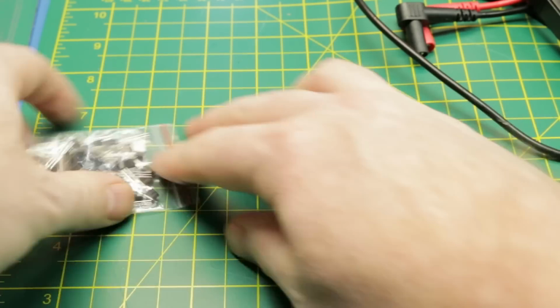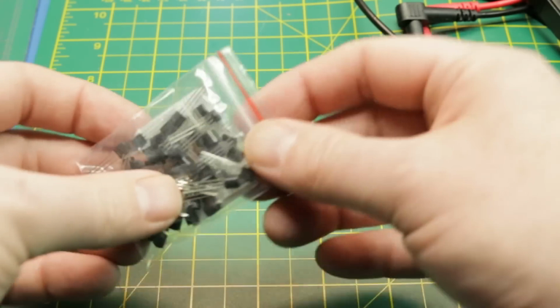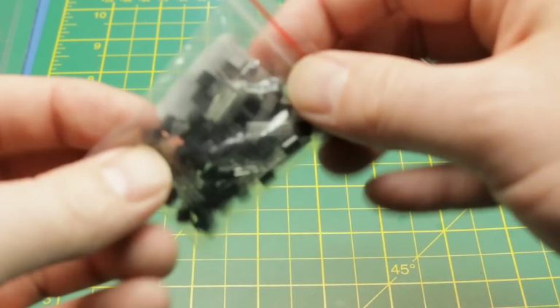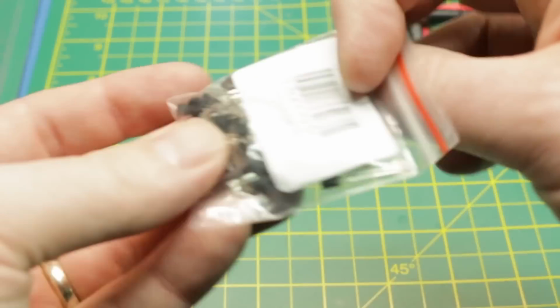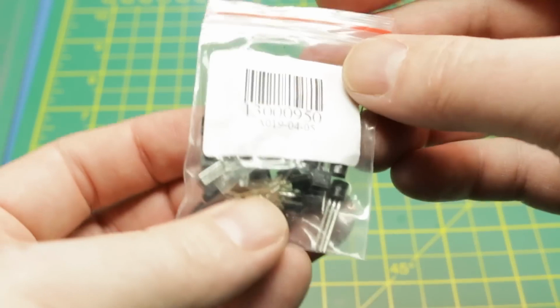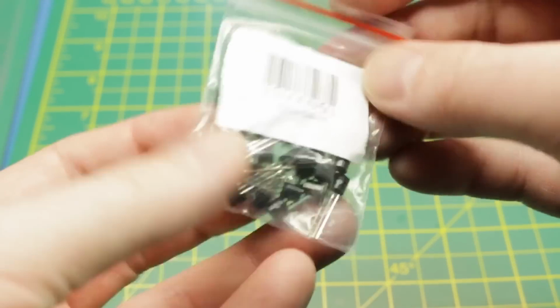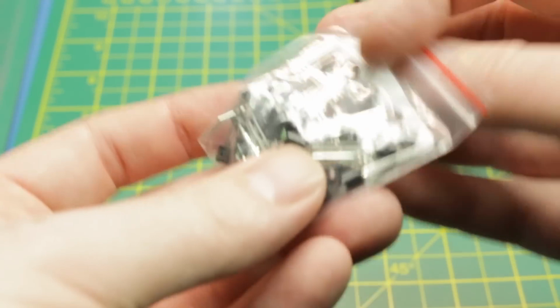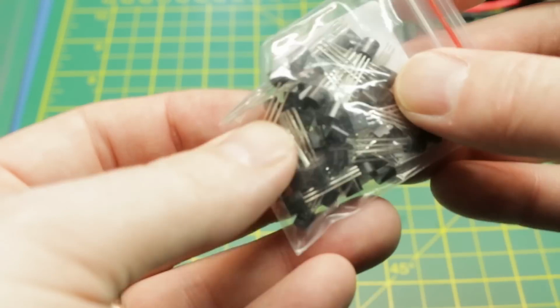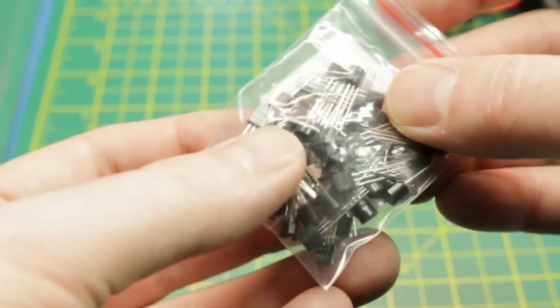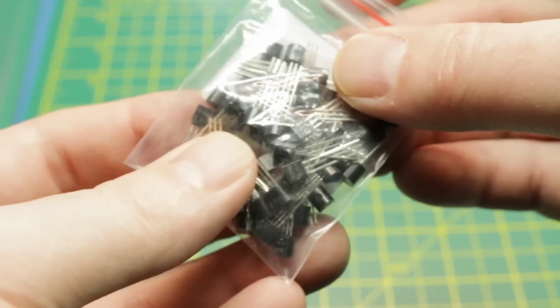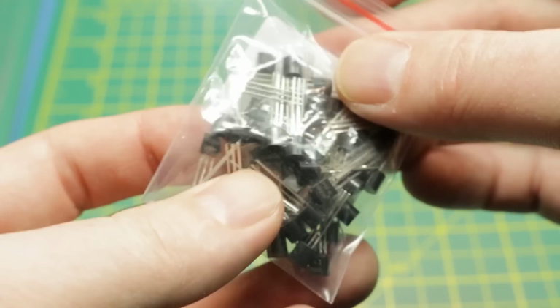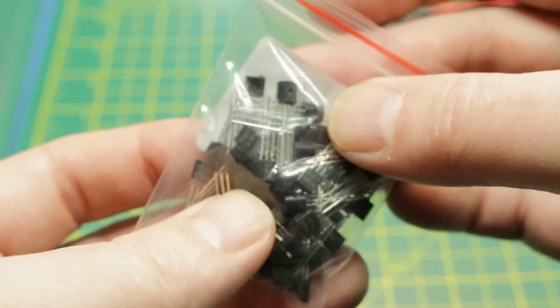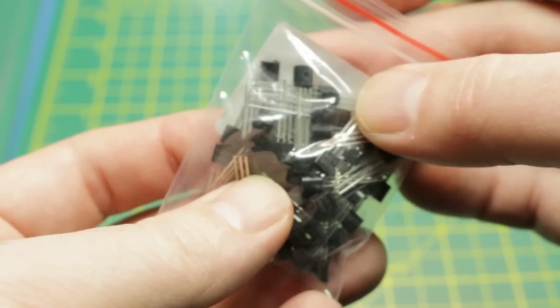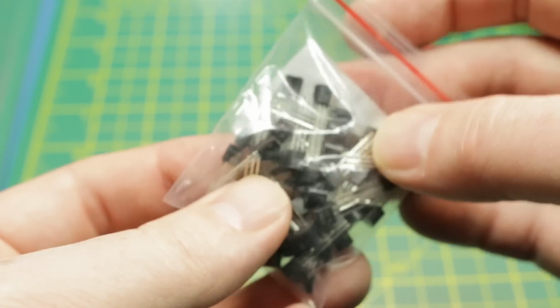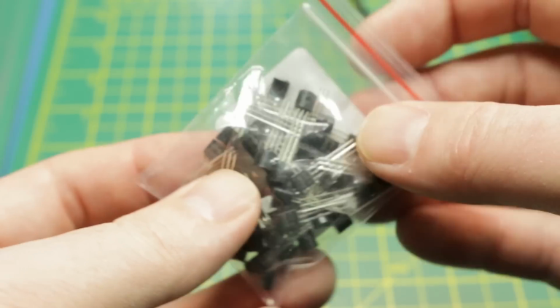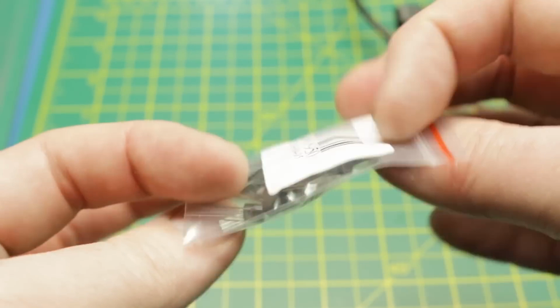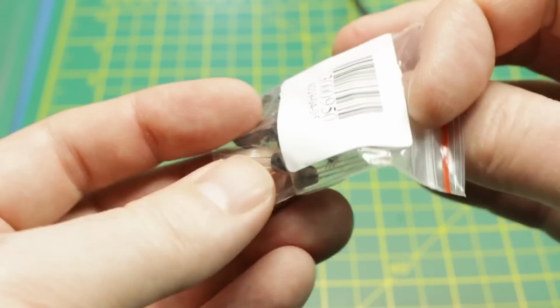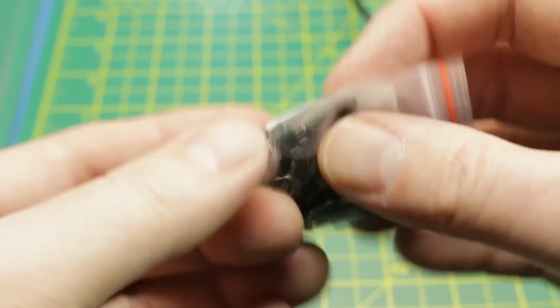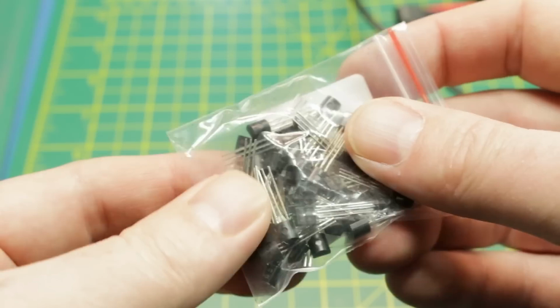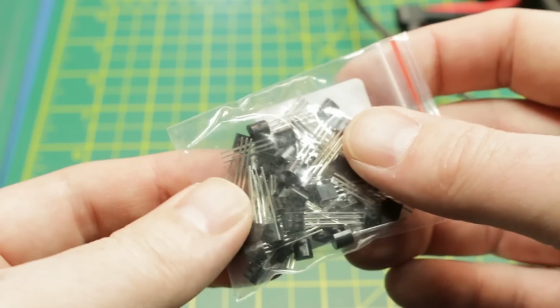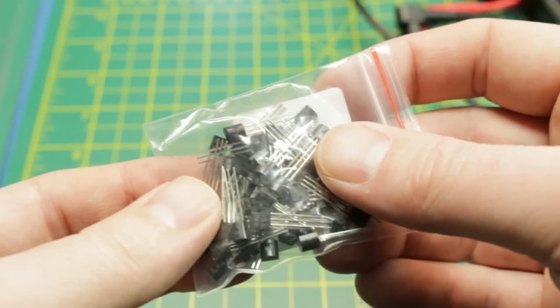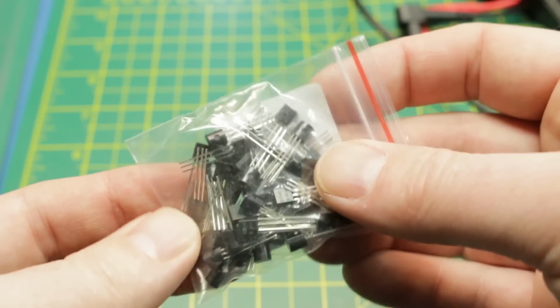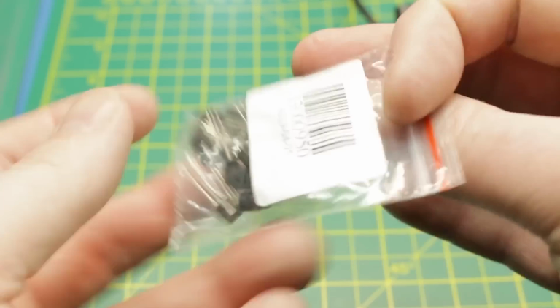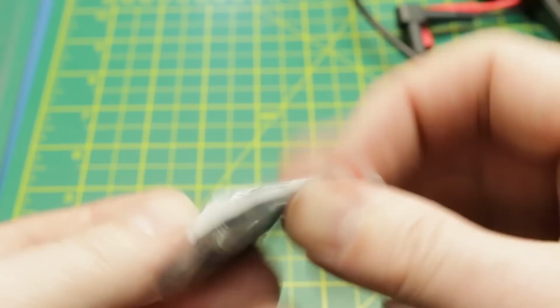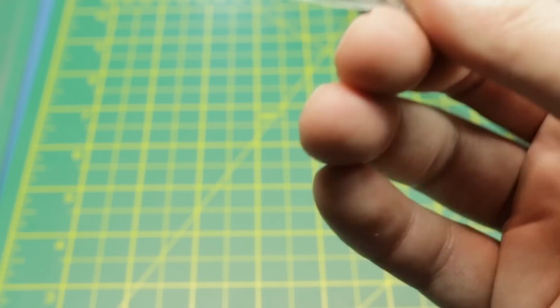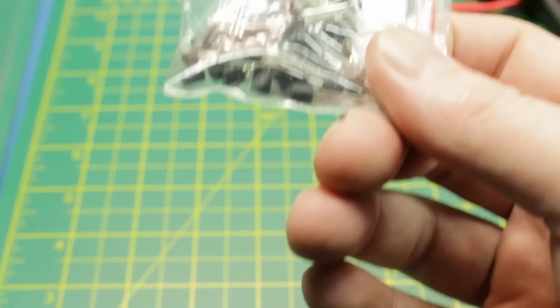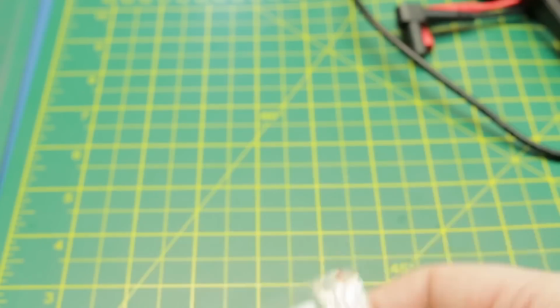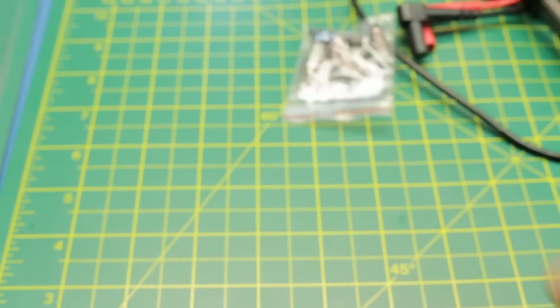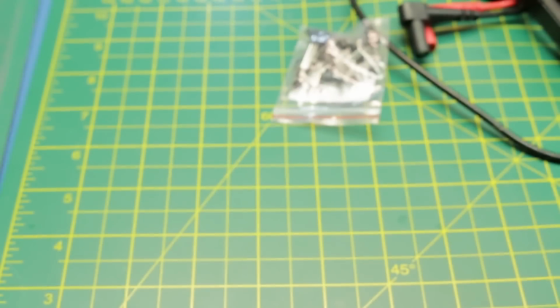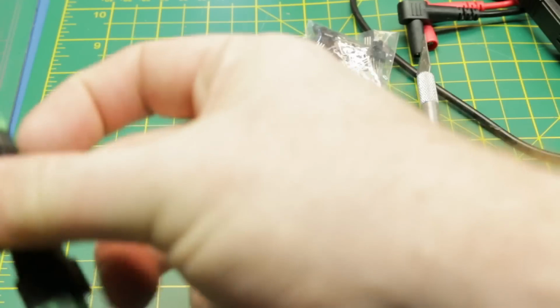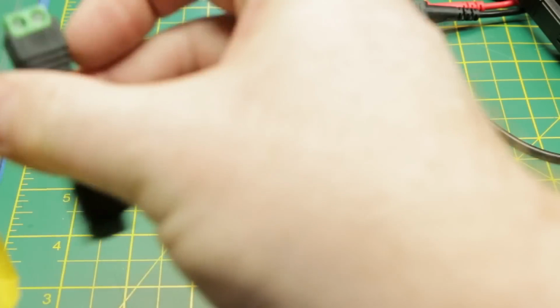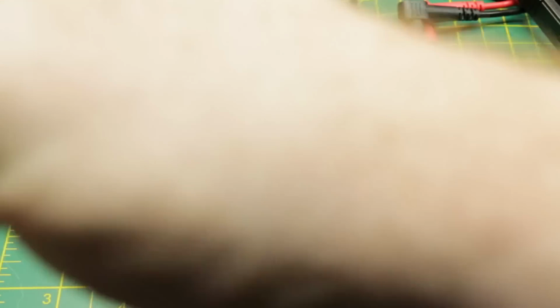Next up, just NPN transistors — nothing crazy there. I already have a whole bunch of them in the bin. Handy to have.